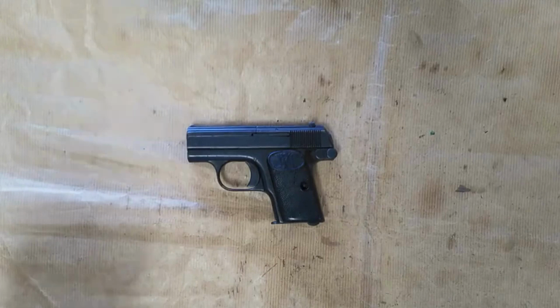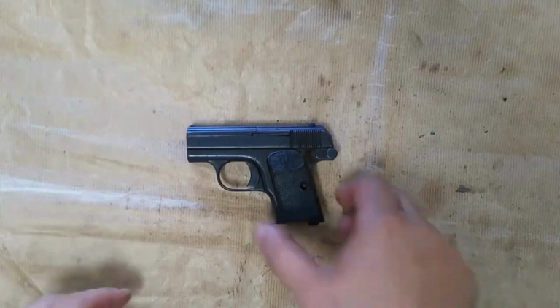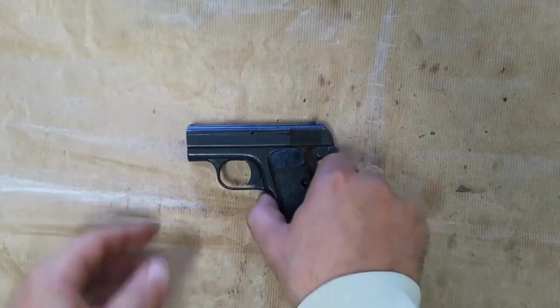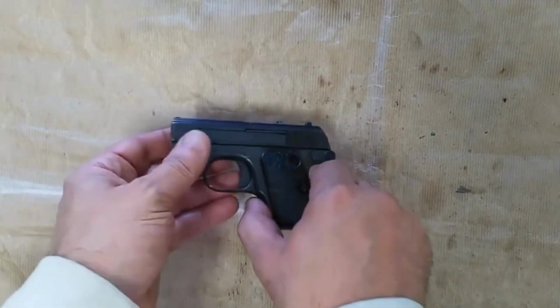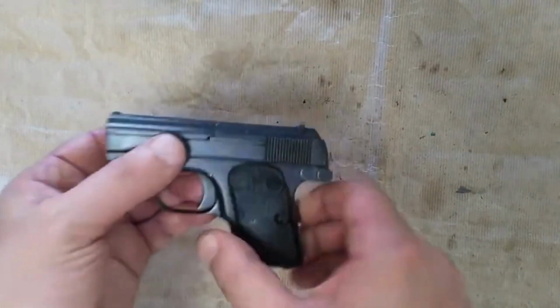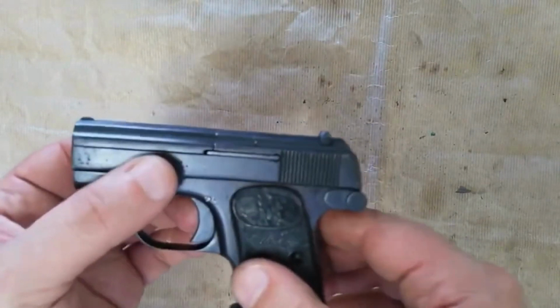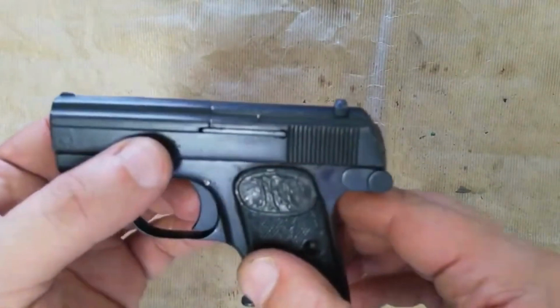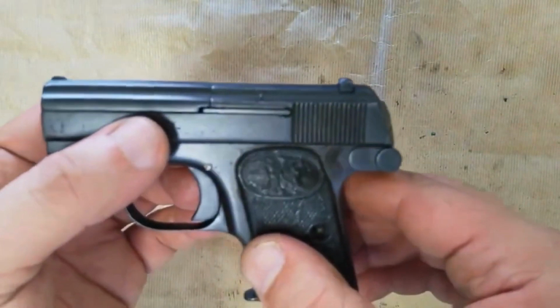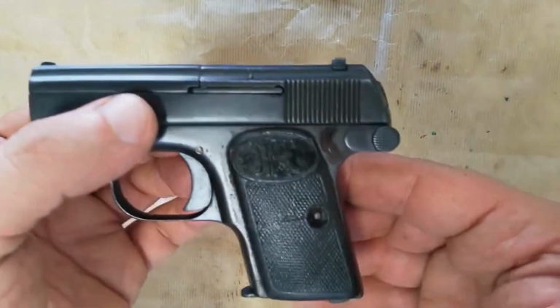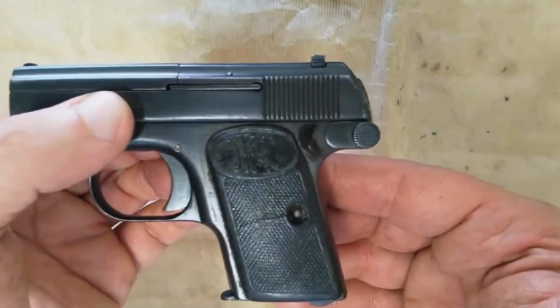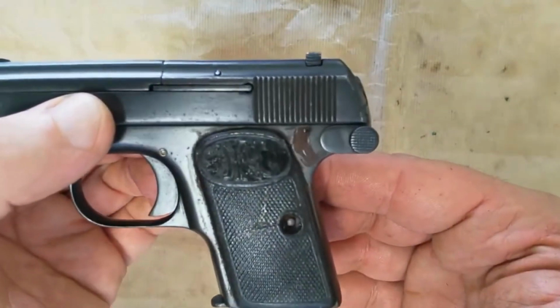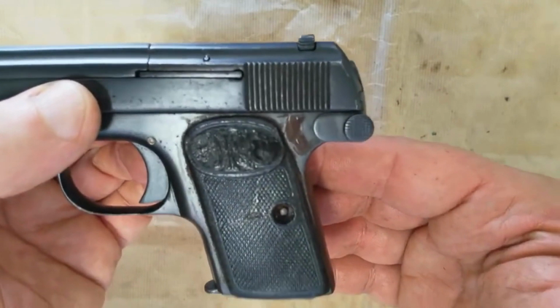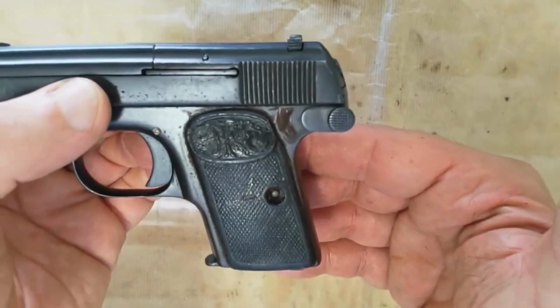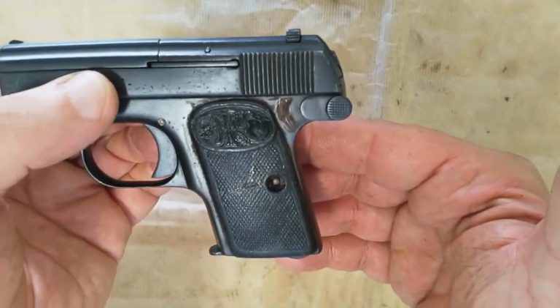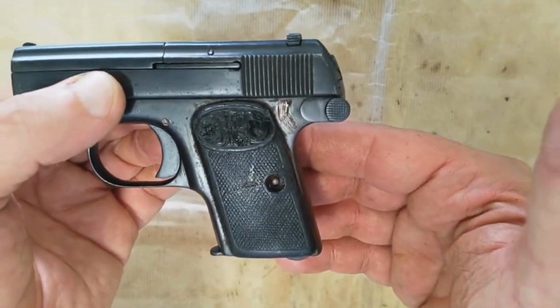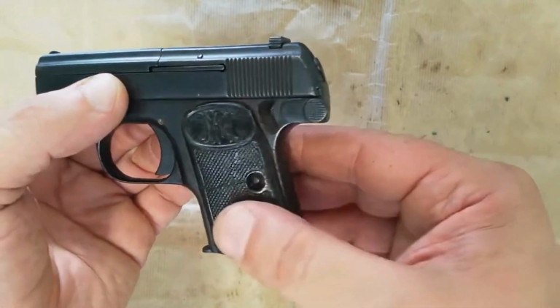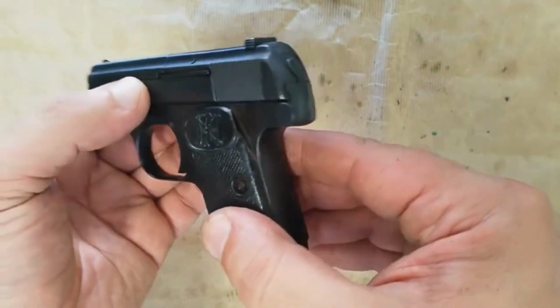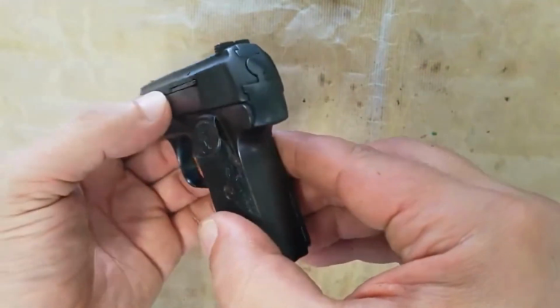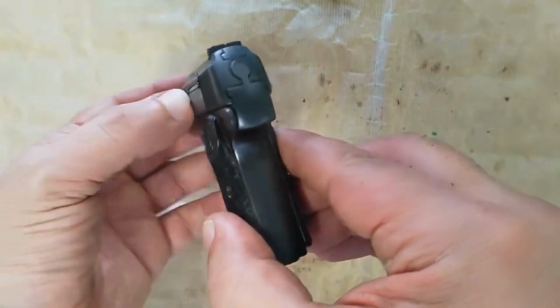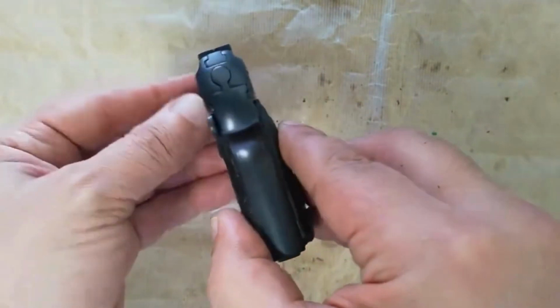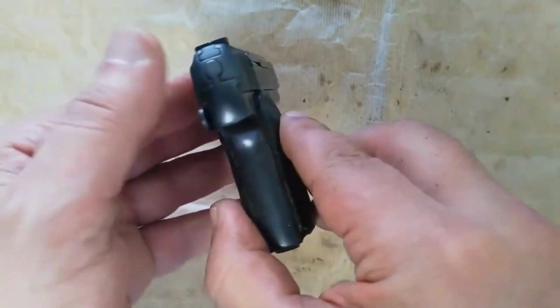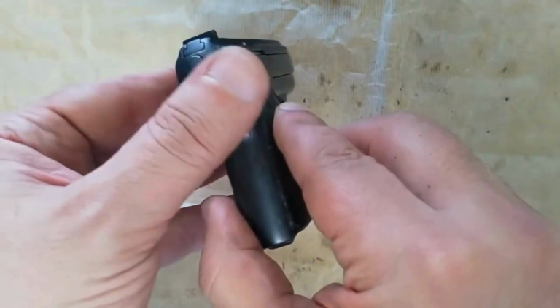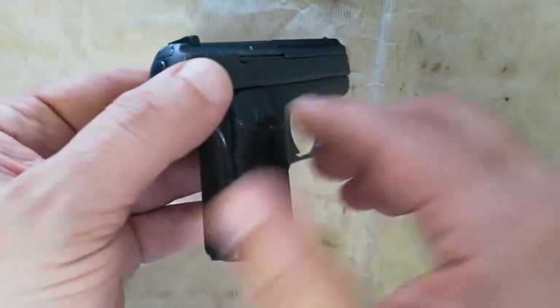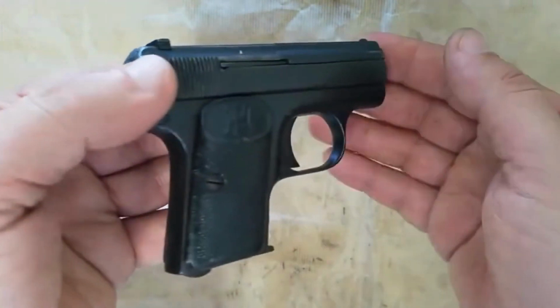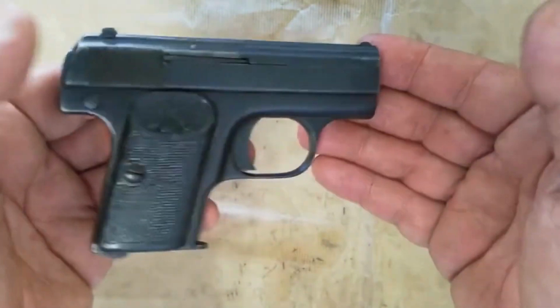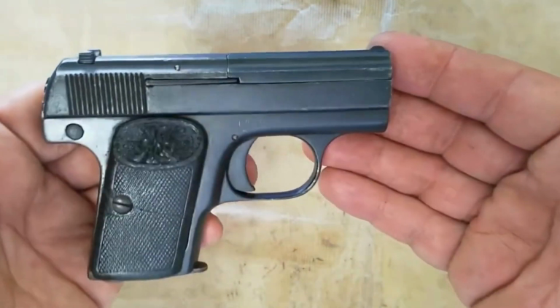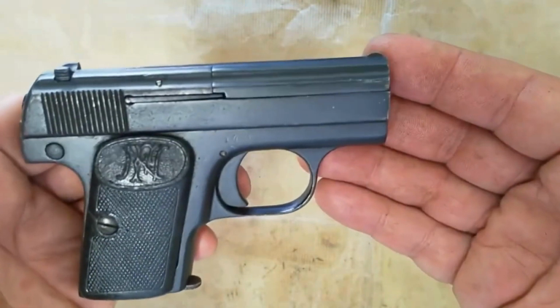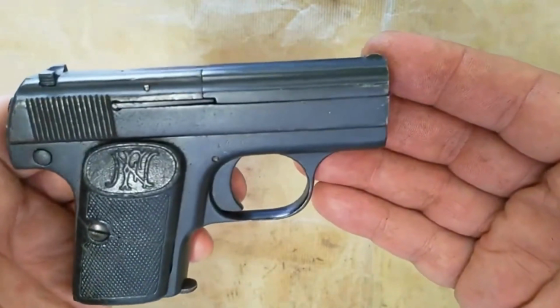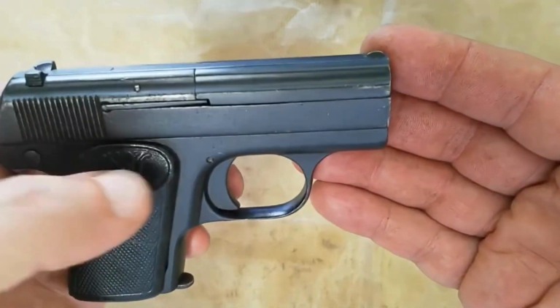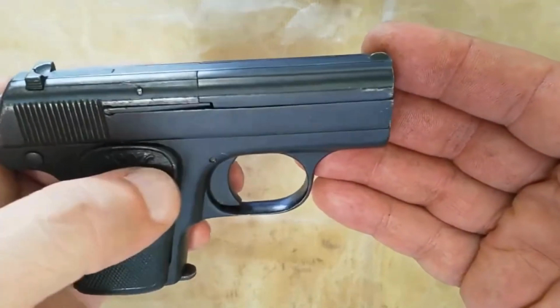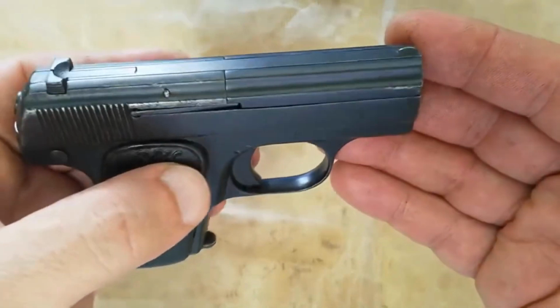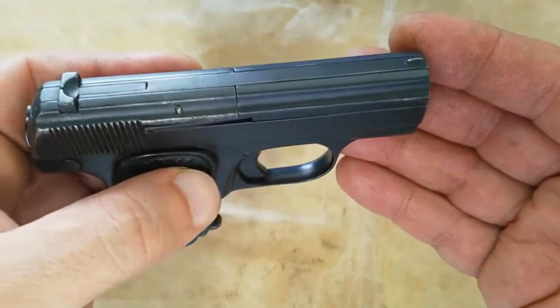The 1907 Dreyse is a striker-fired, unlocked breech design chambered for the .32 Auto and .25 Auto. It was strongly influenced by the 1900 Browning, though the Browning has its recoil spring above the barrel, while the Dreyse has a concentric recoil spring.